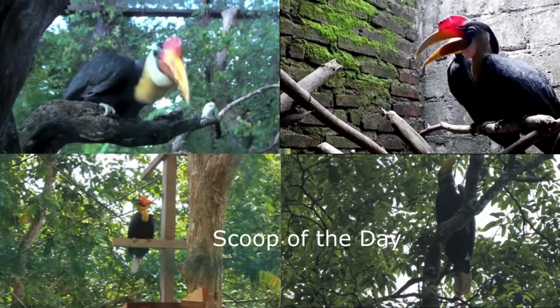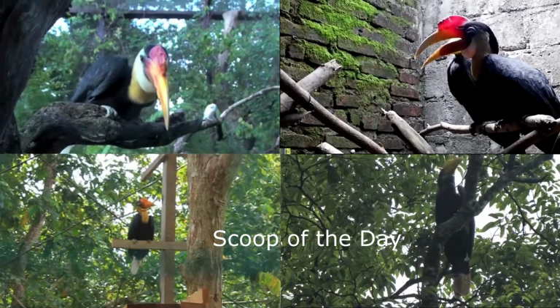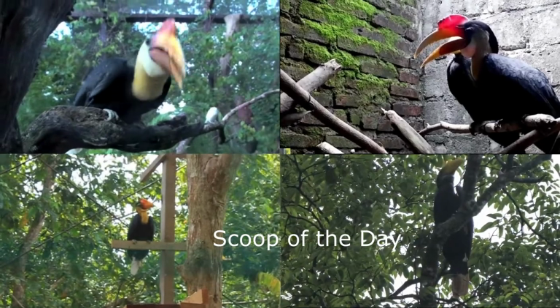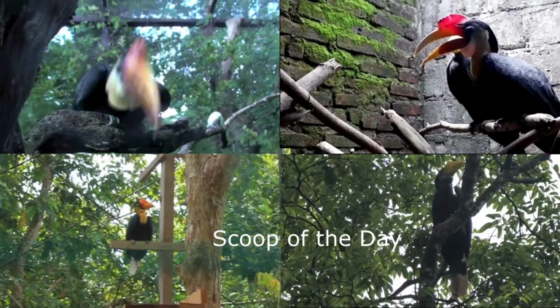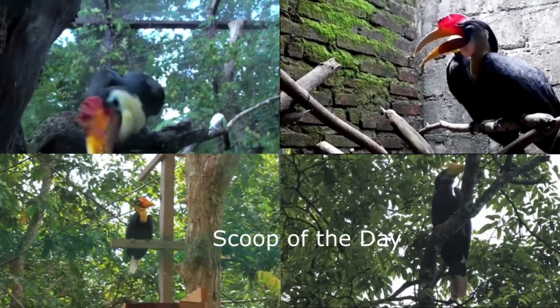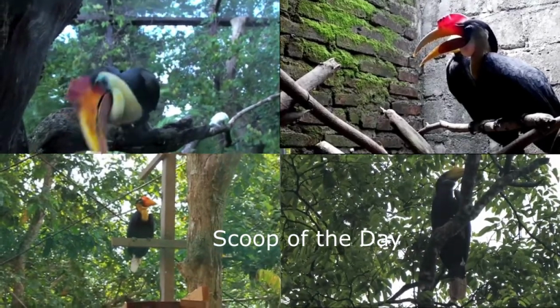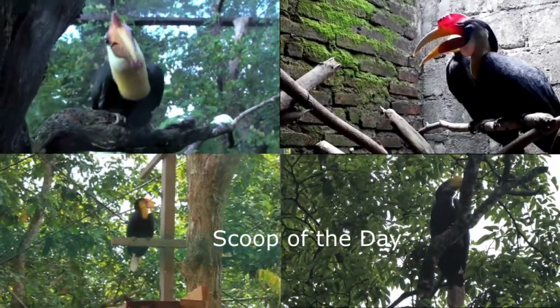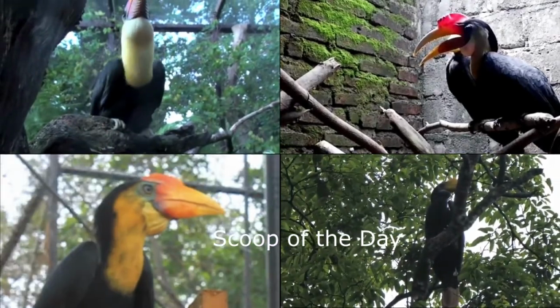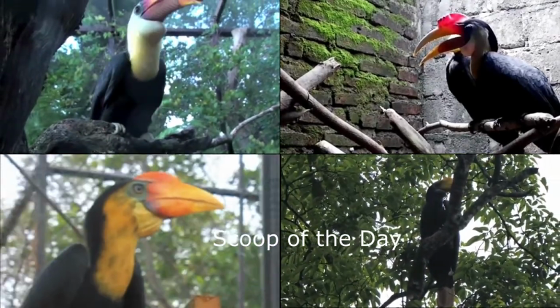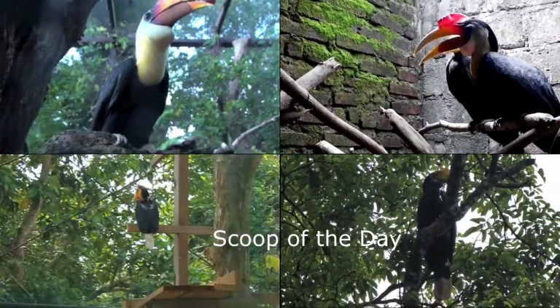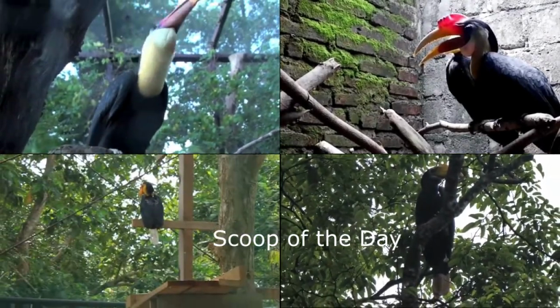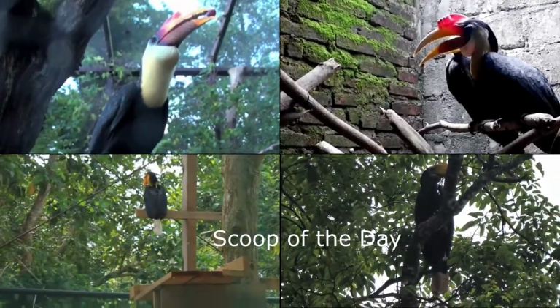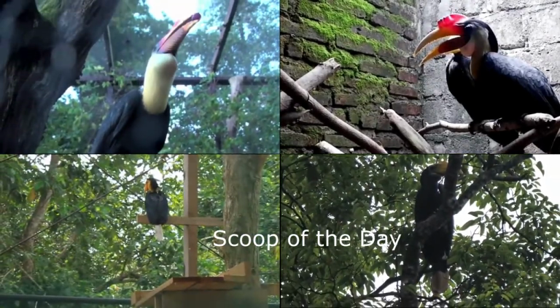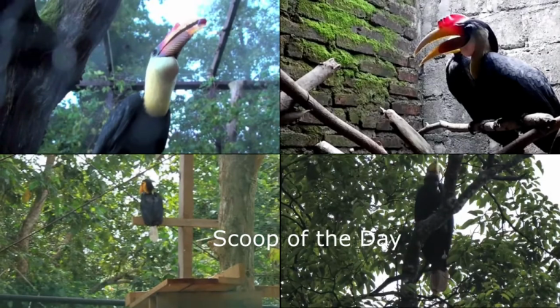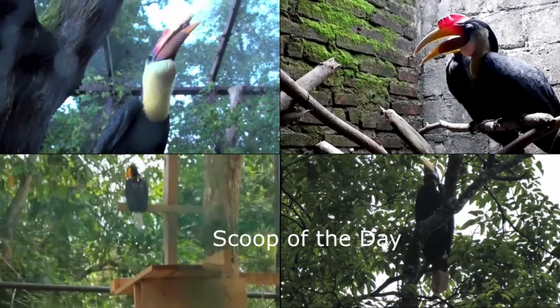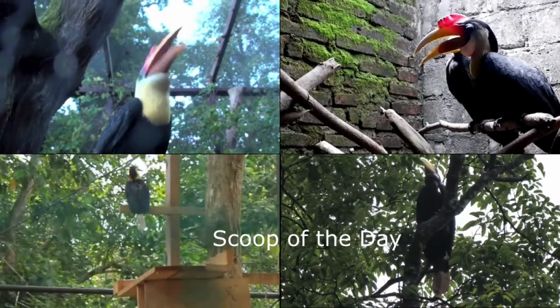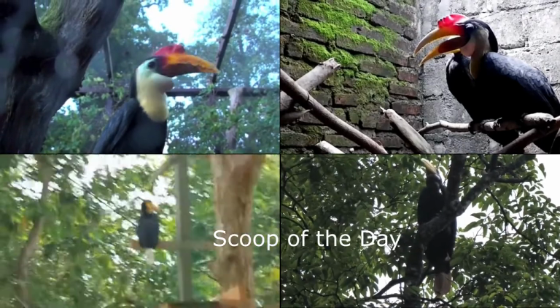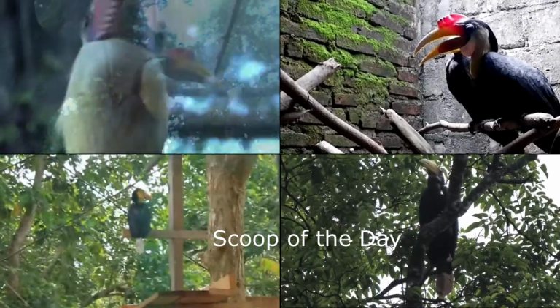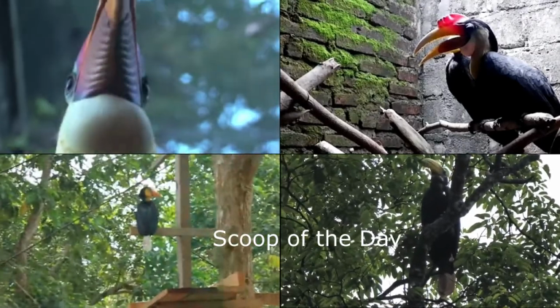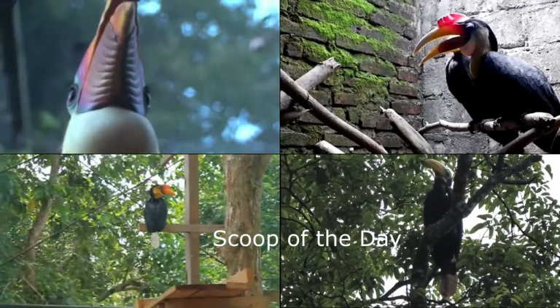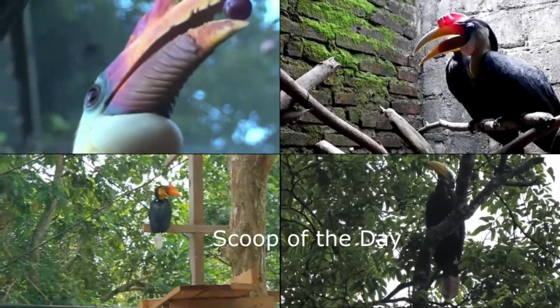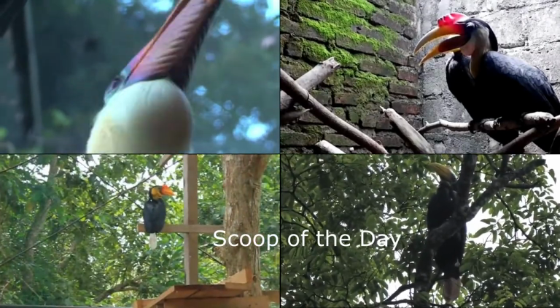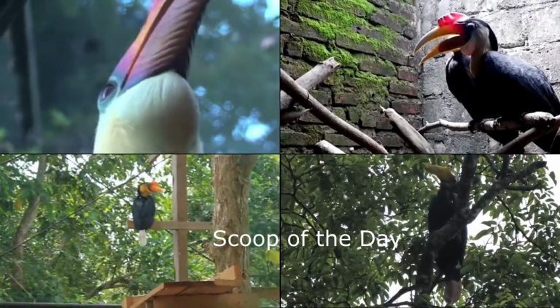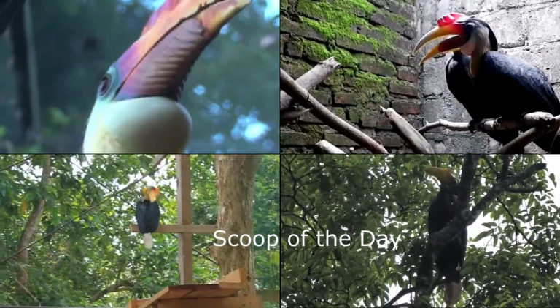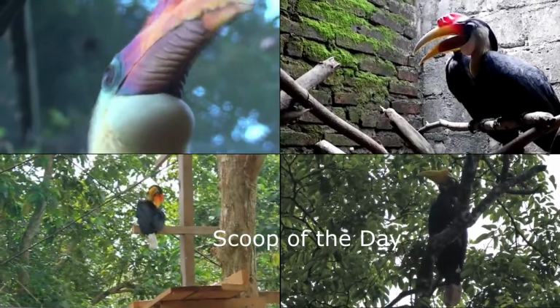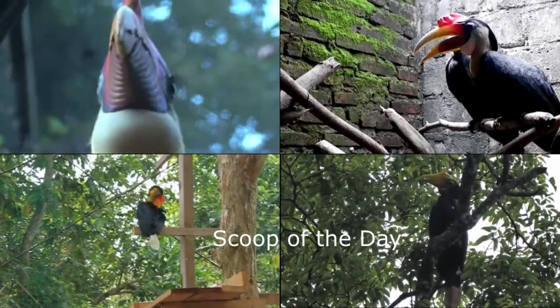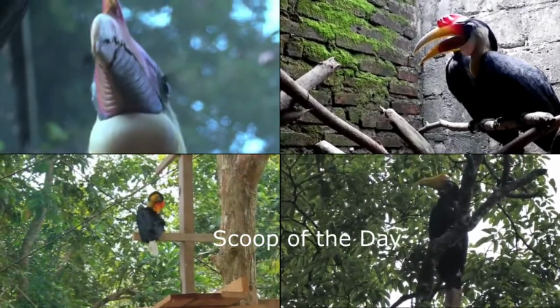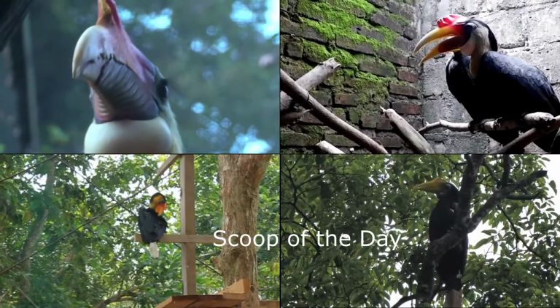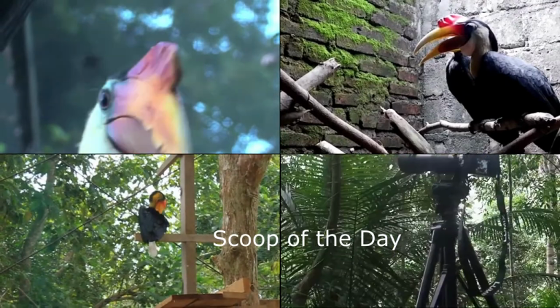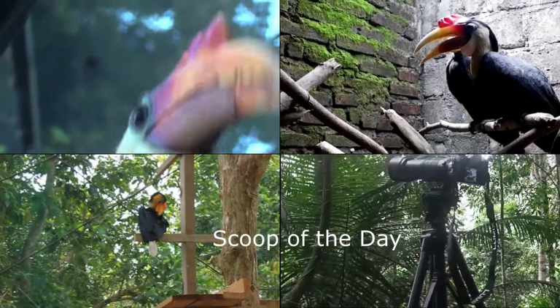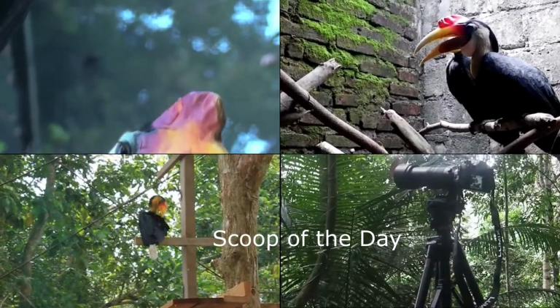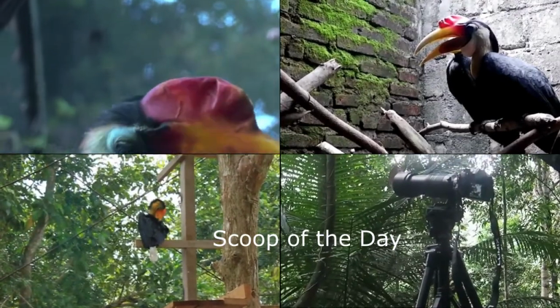Hi friends, today we will discuss and learn the habitat of a magnificent bird, the wrinkled hornbill. It is also known as the corolla wrinkled hornbill or sunda wrinkled hornbill. Its local name is Llan Jamul Hitam.